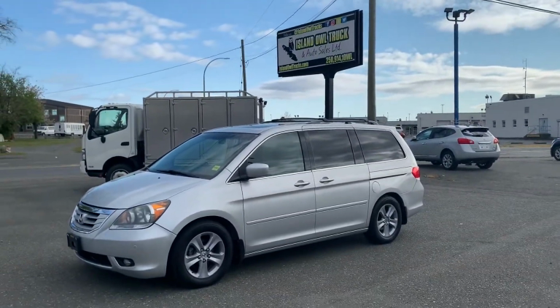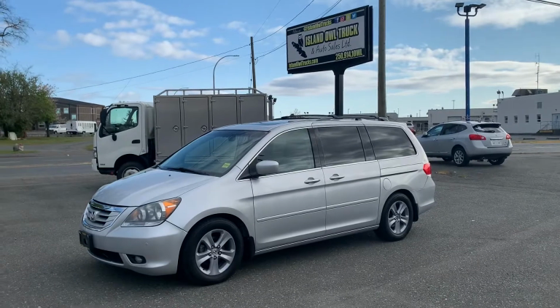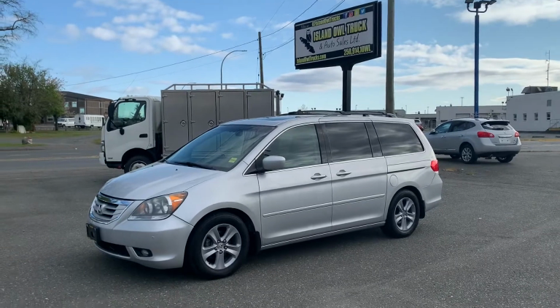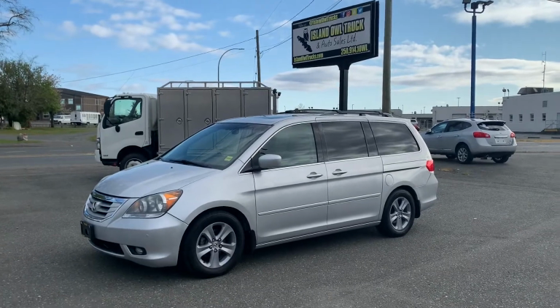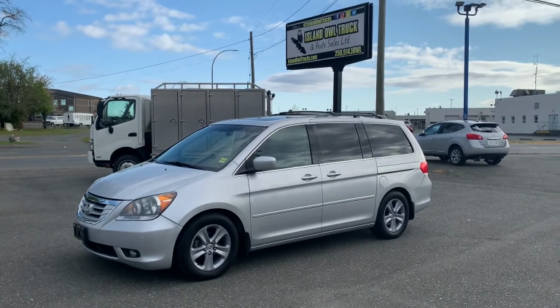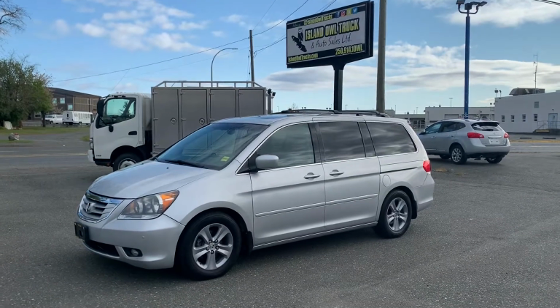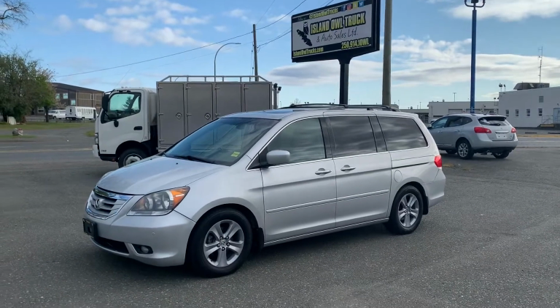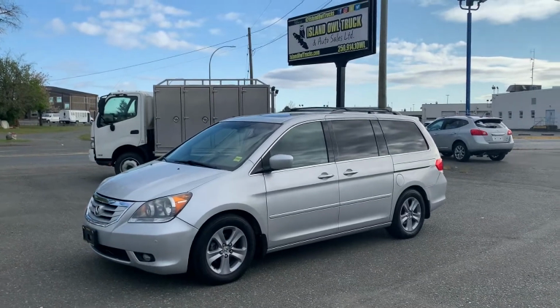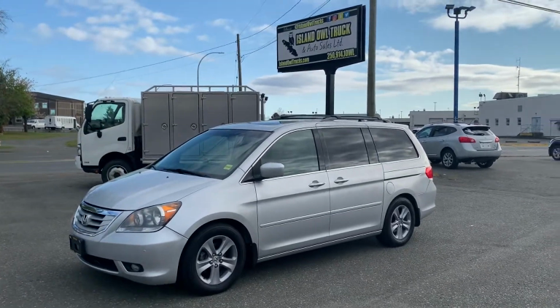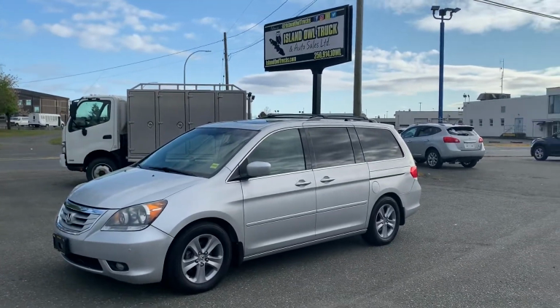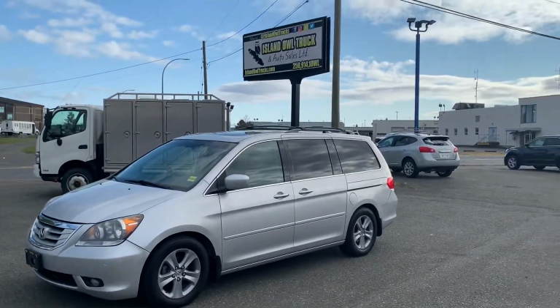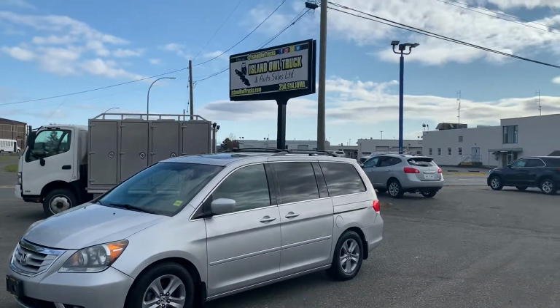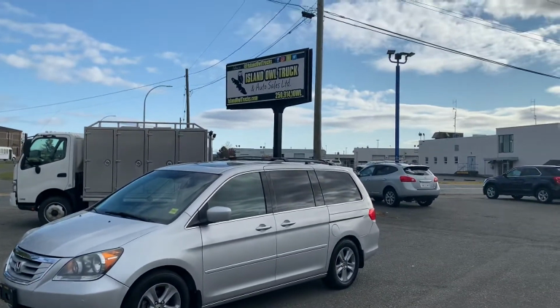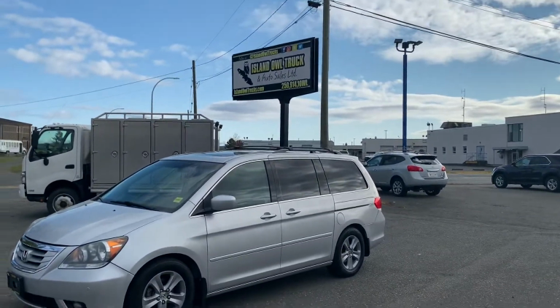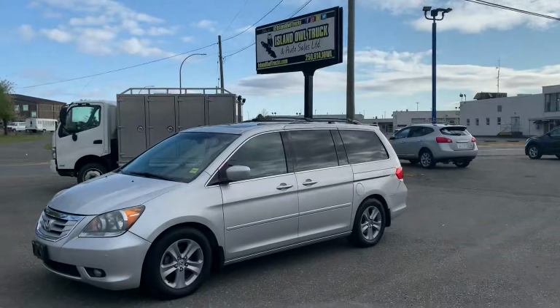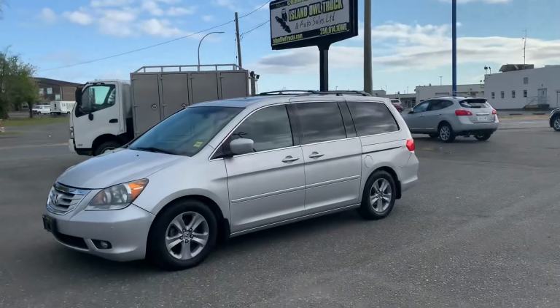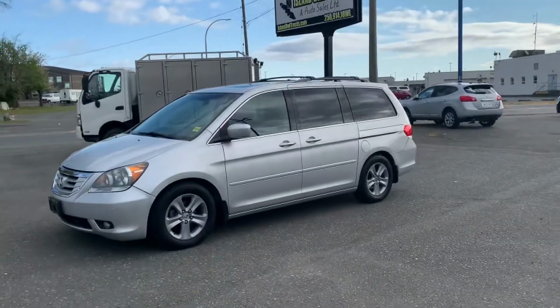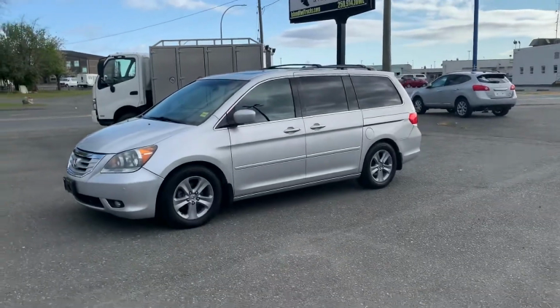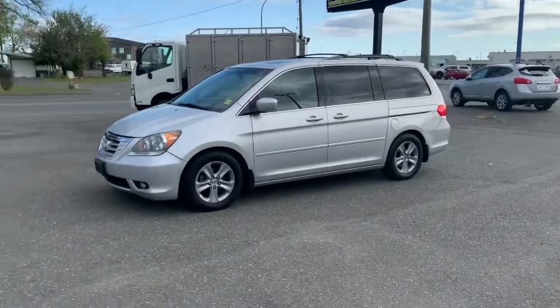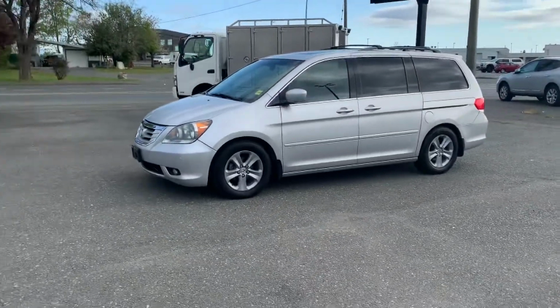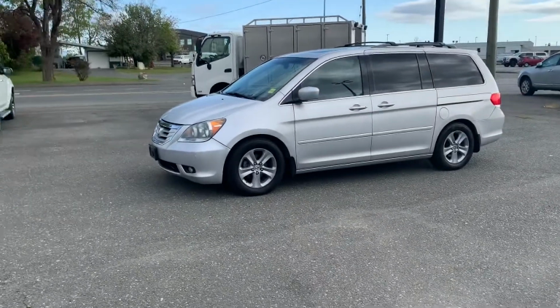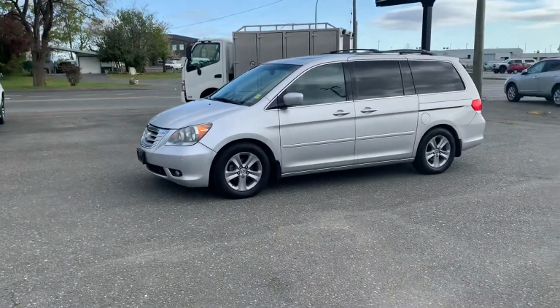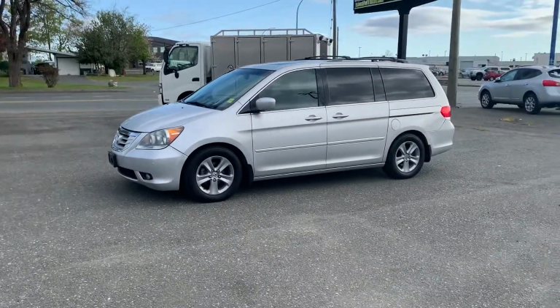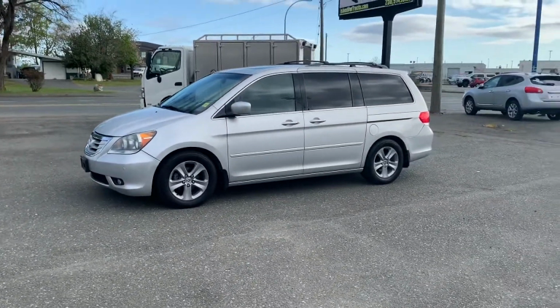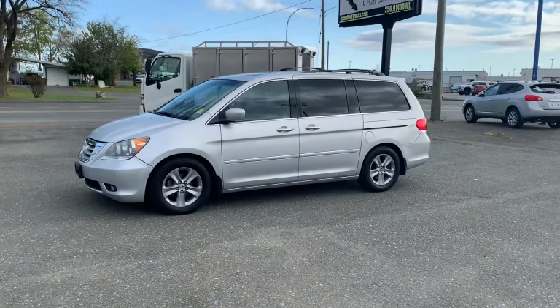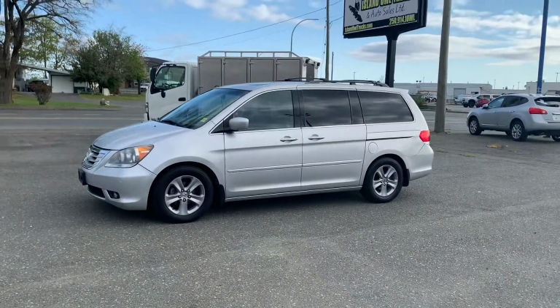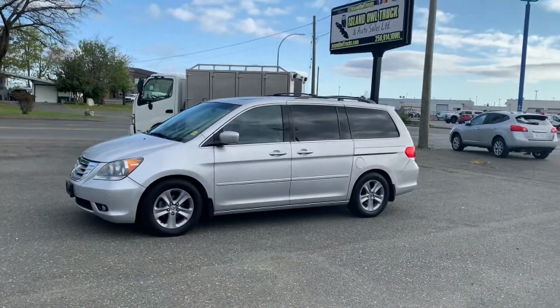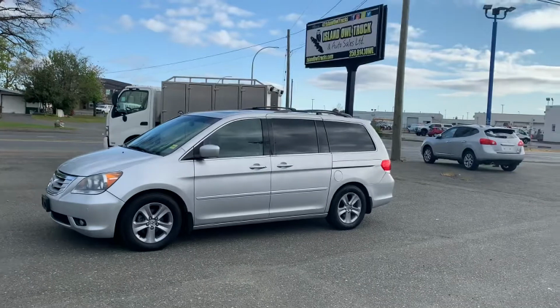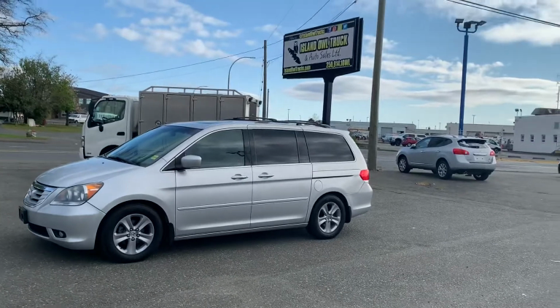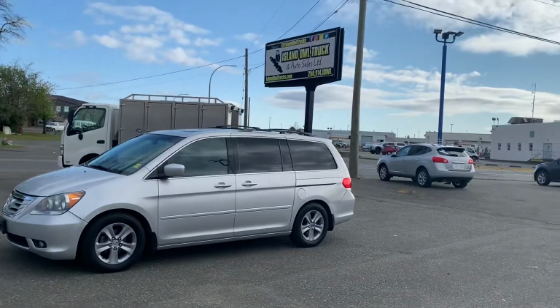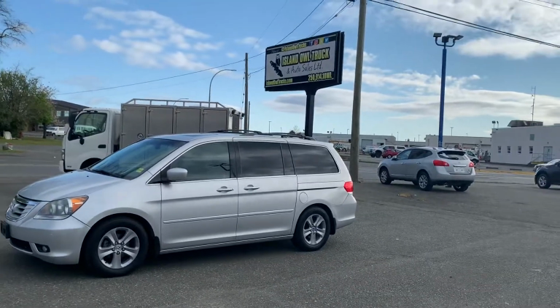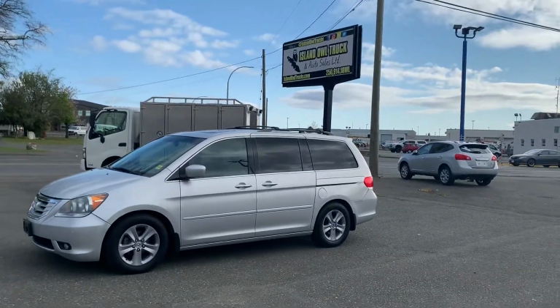So there you have it — 2010 Honda Odyssey Touring. You can come down and see us at Island Owls Truck and Auto Sales here in Campbell River, or you can call or text me to learn more about your new vehicle: 250-204-1132.